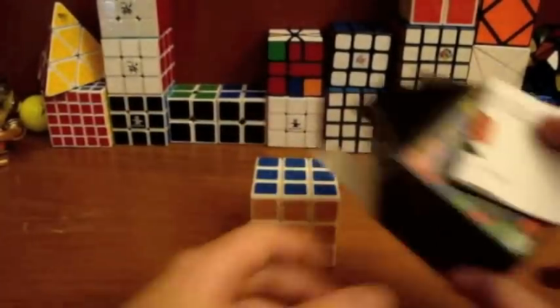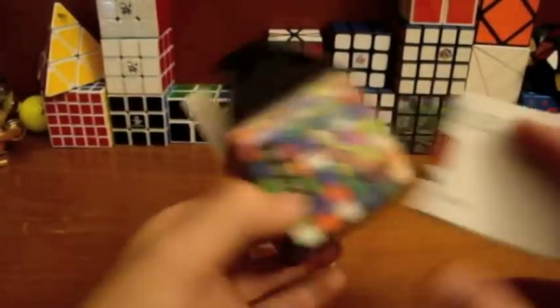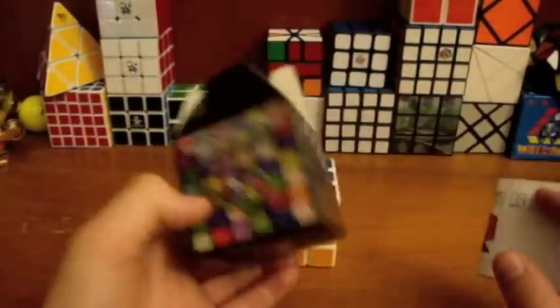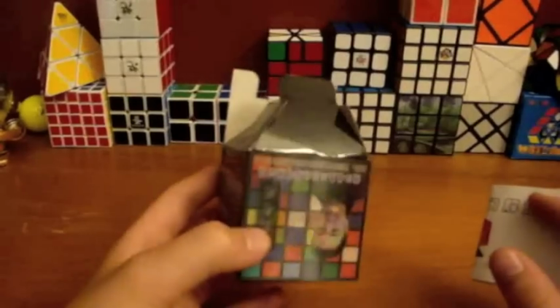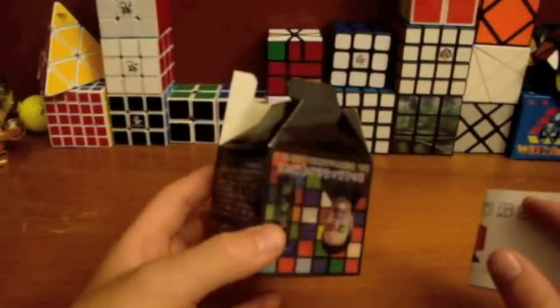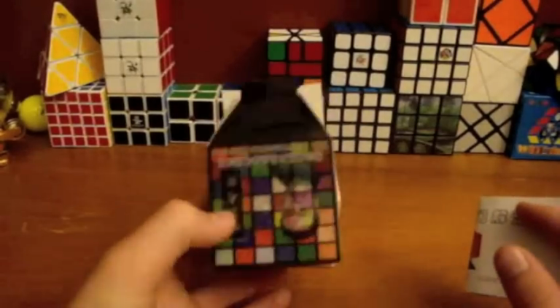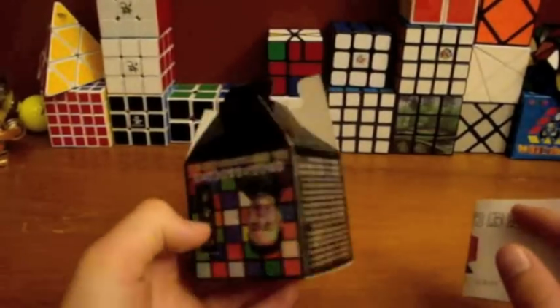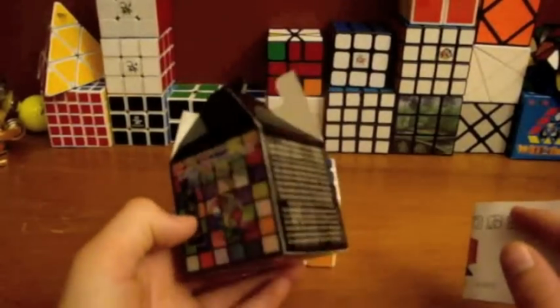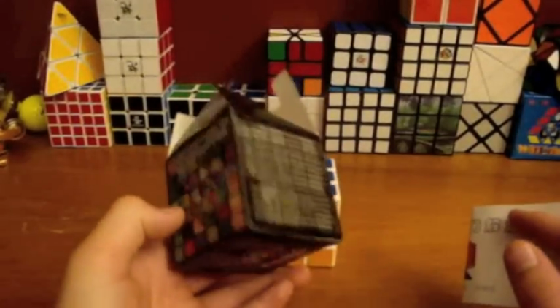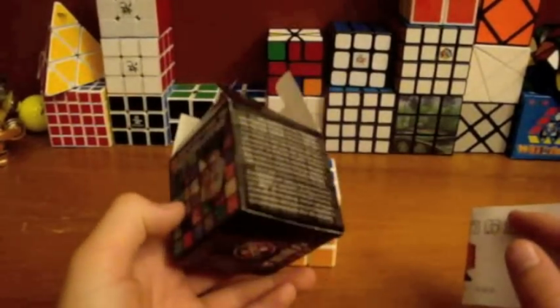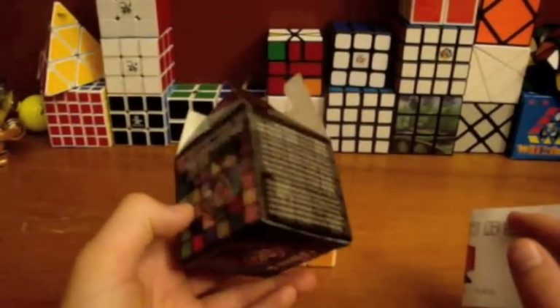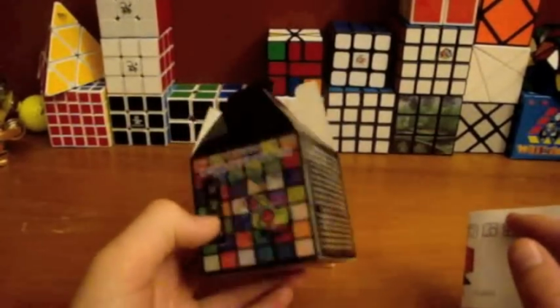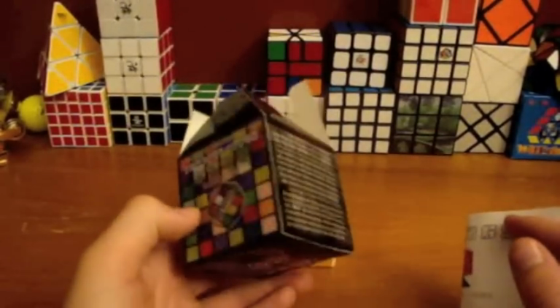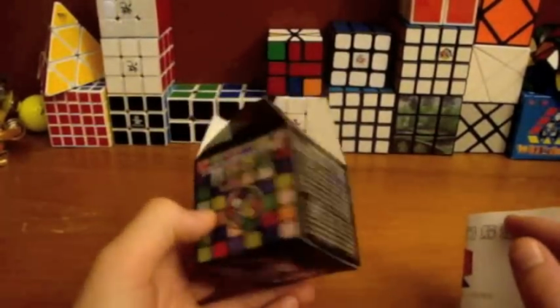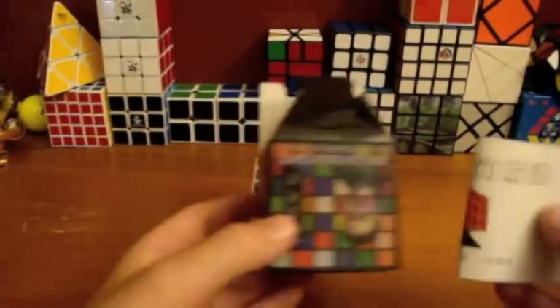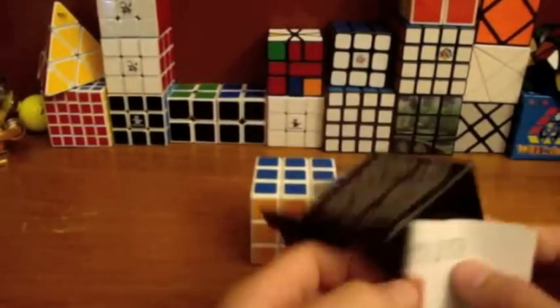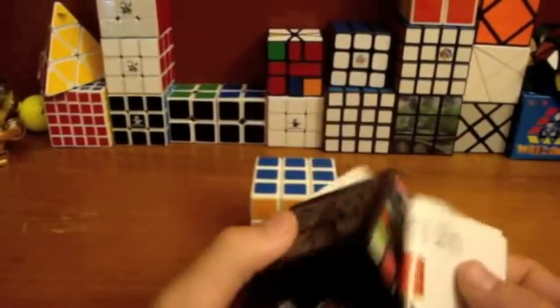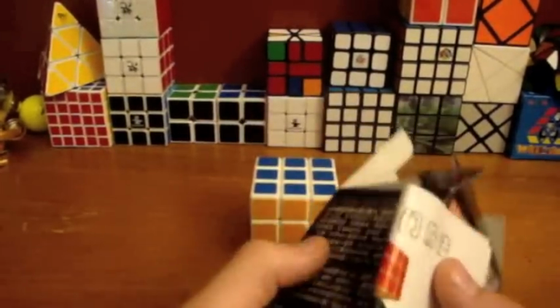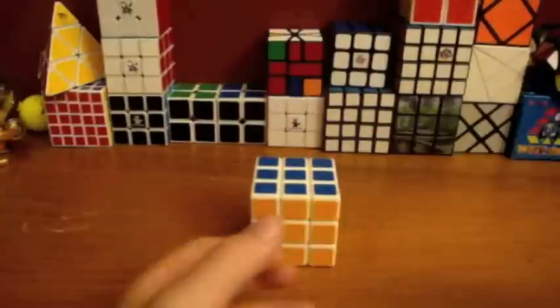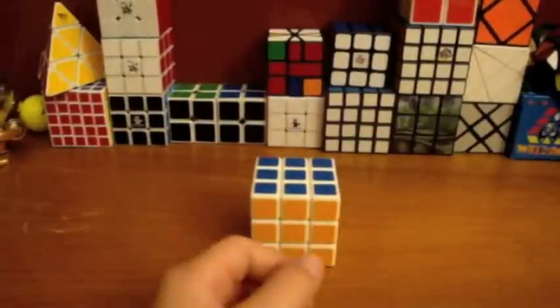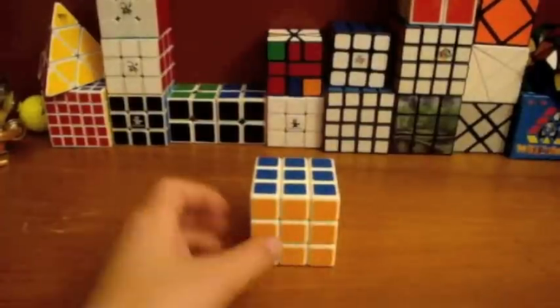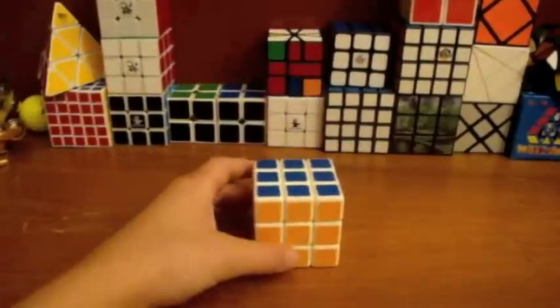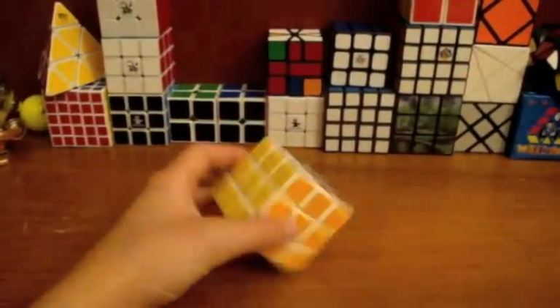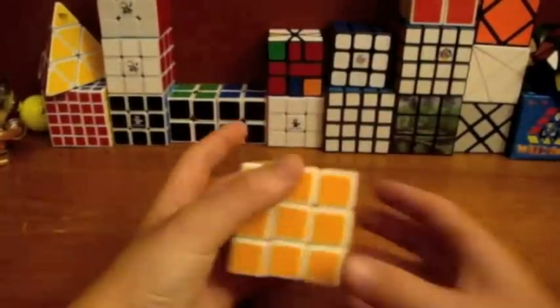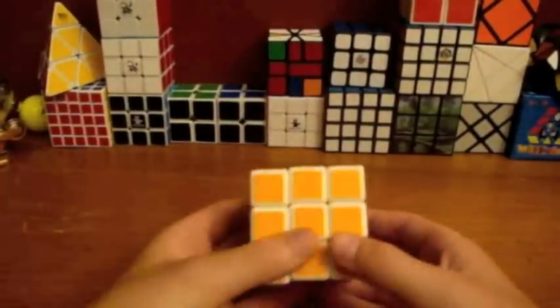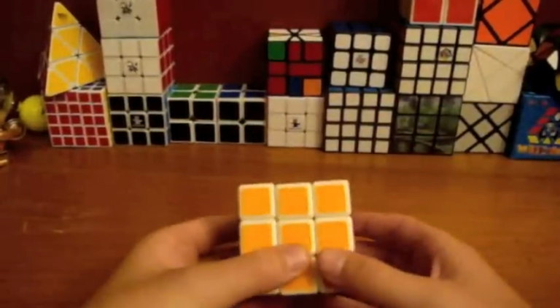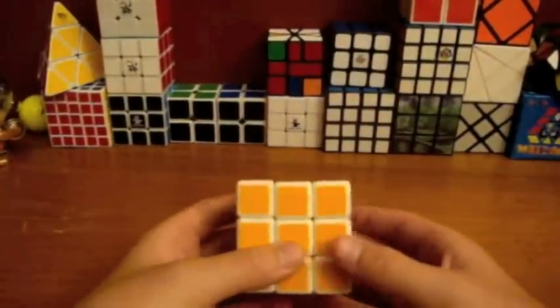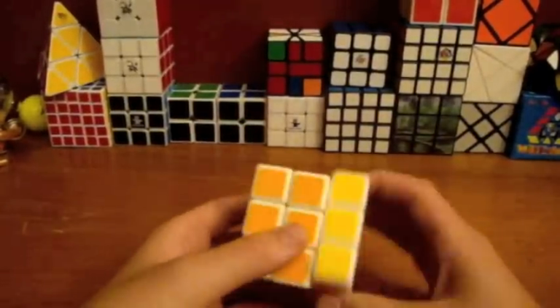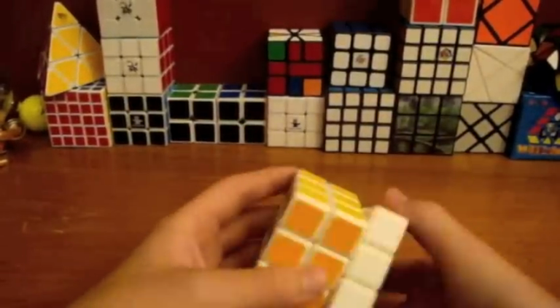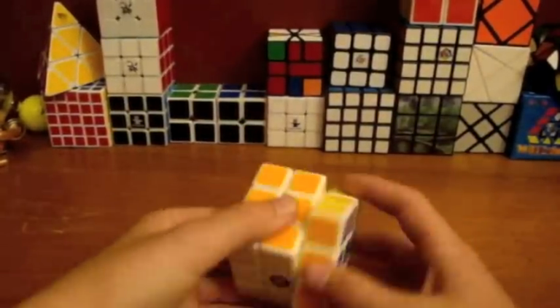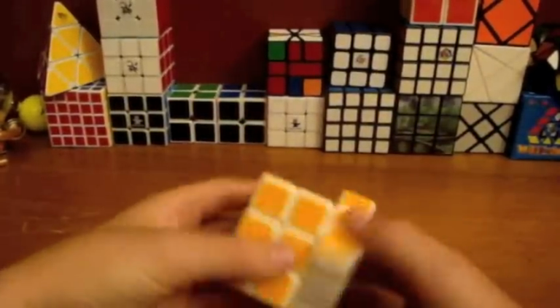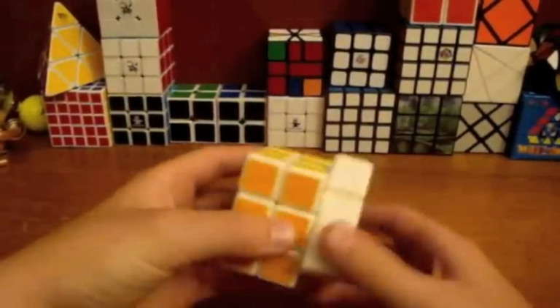The box is really cool. The box is pretty cool, but on the cube, first turns — this thing is awesome.